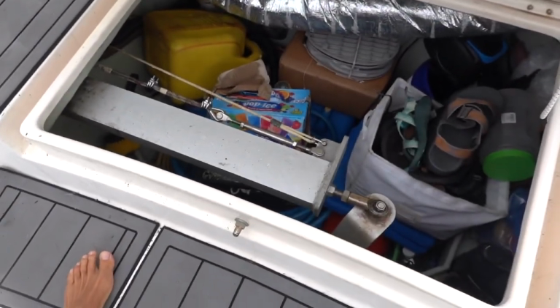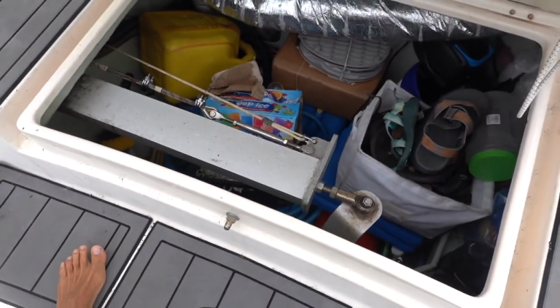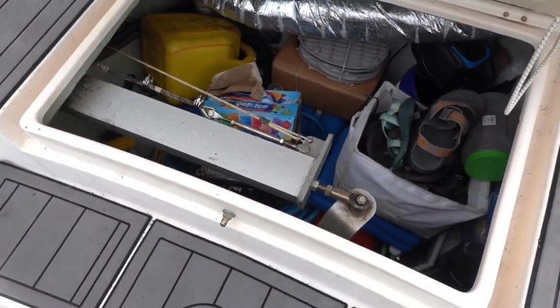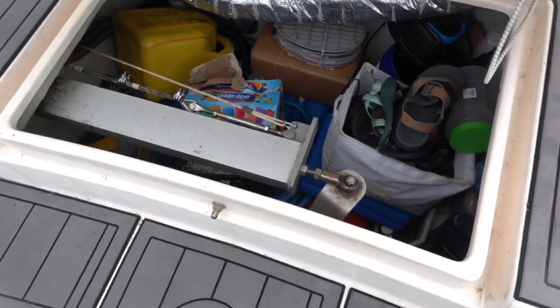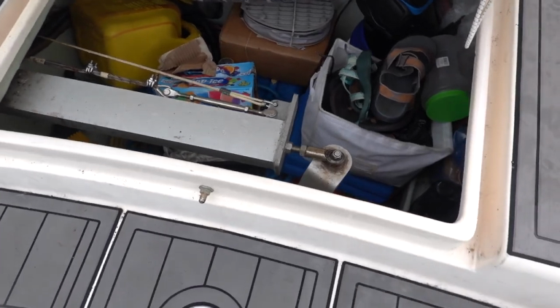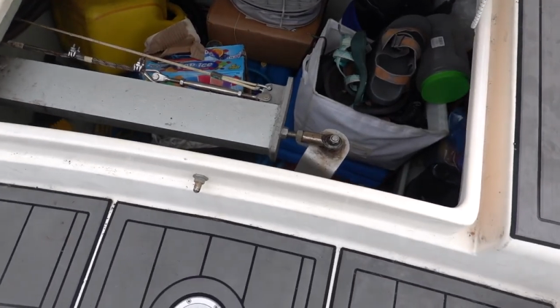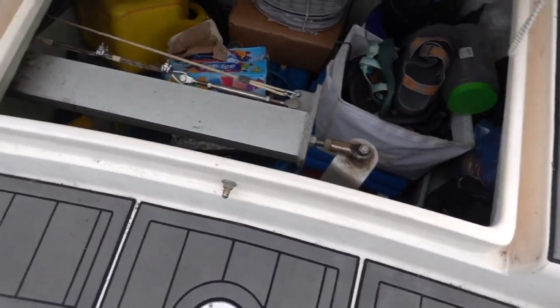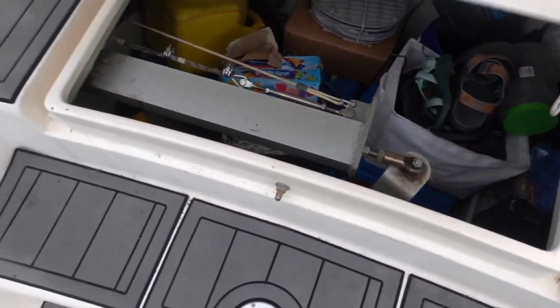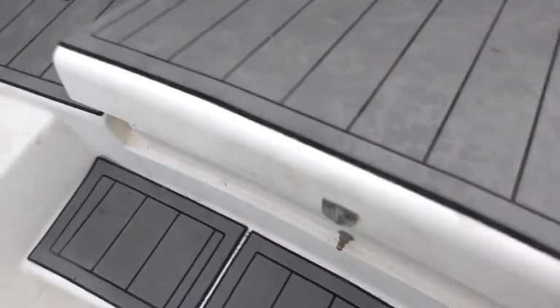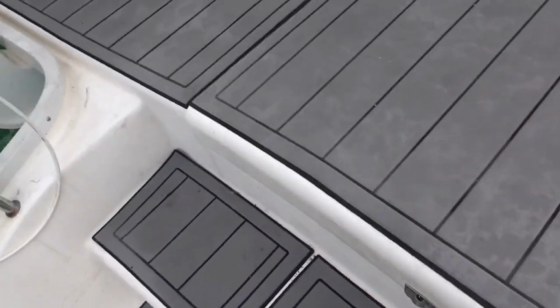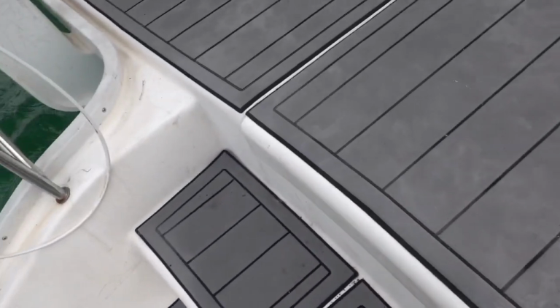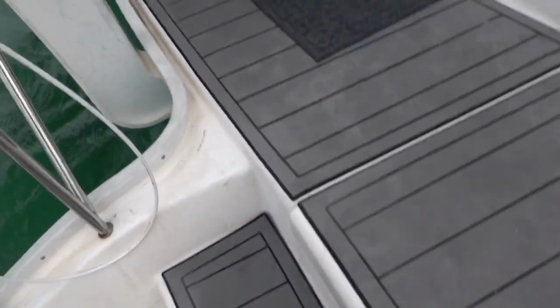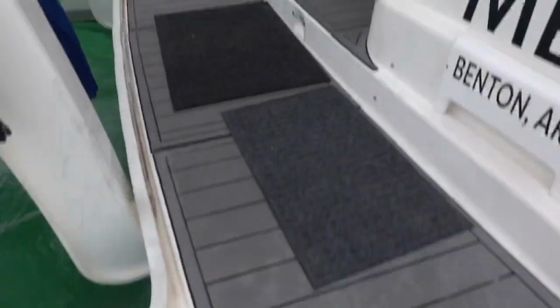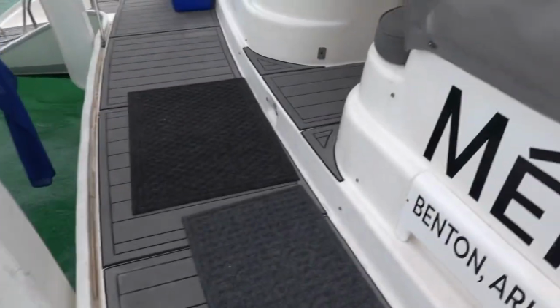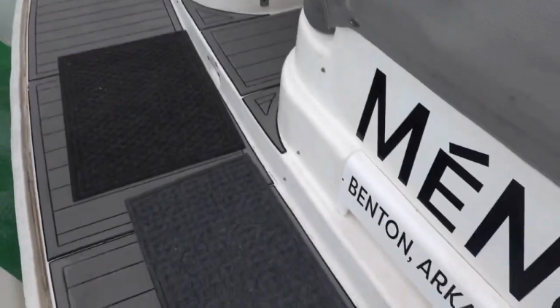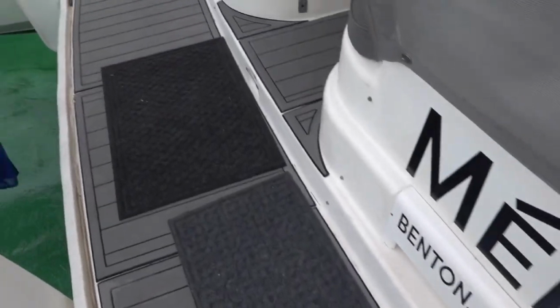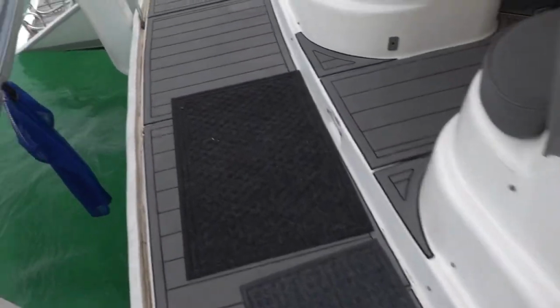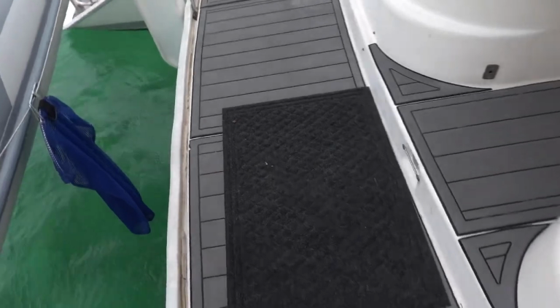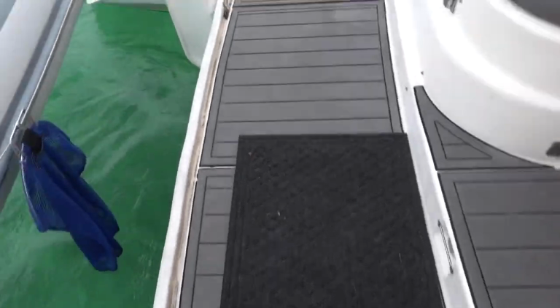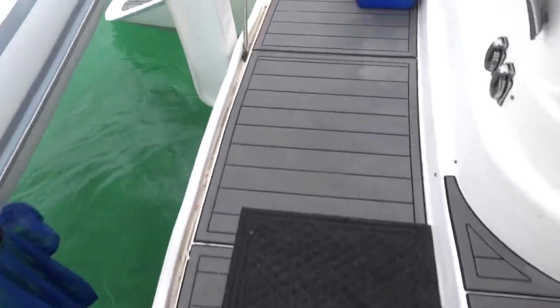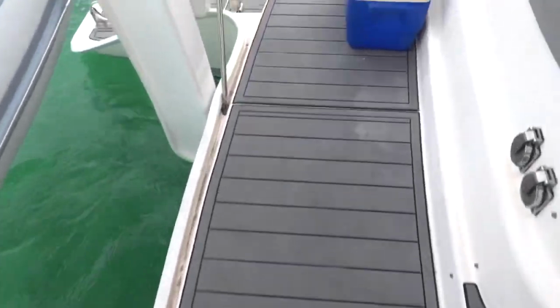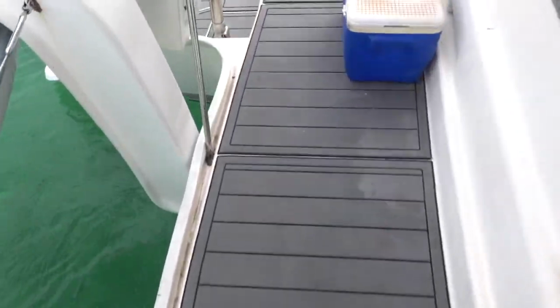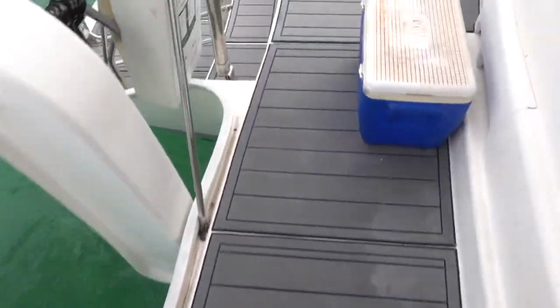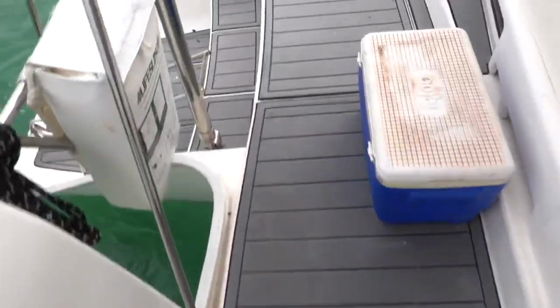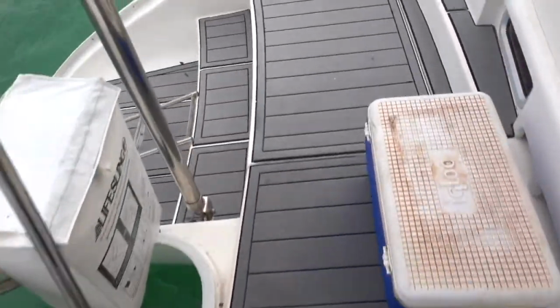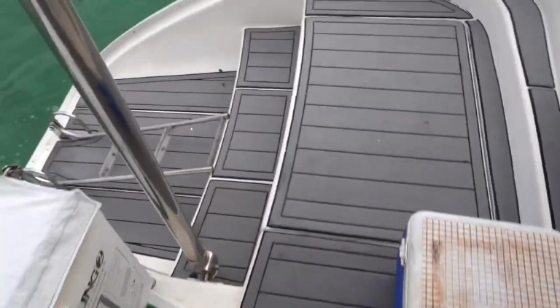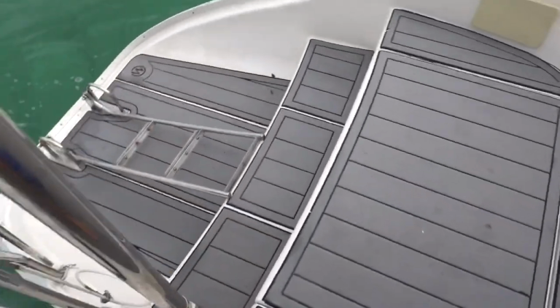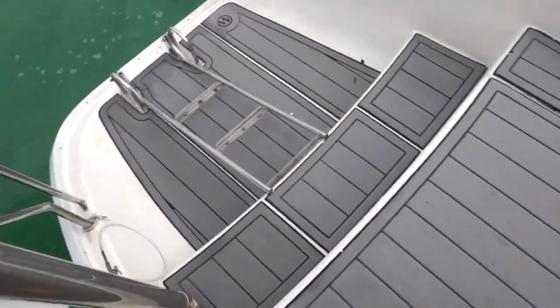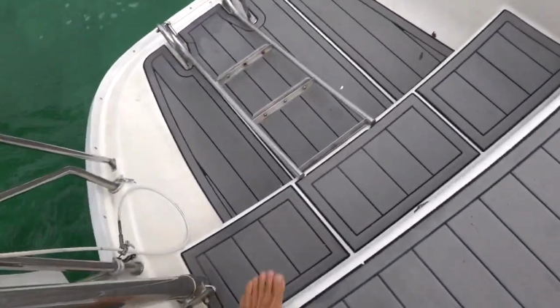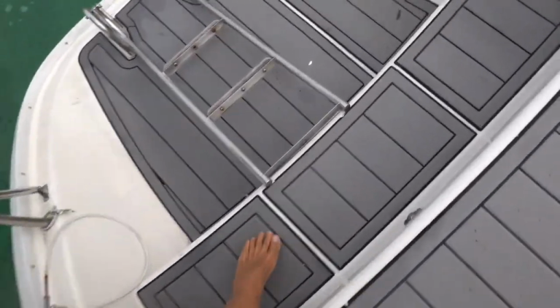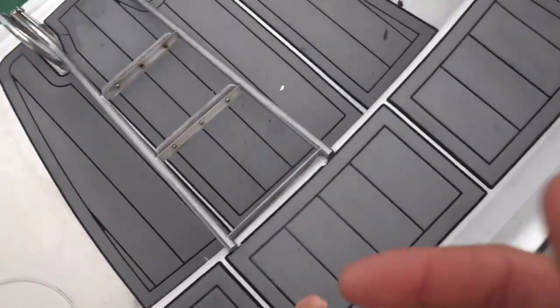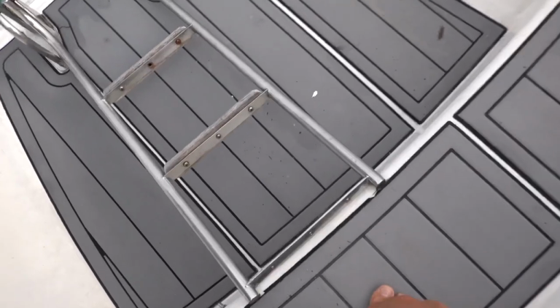This here is our starboard hatch, starboard compartment, where we store stuff. We also have a very nice wide platform on the back for moving around the boat.